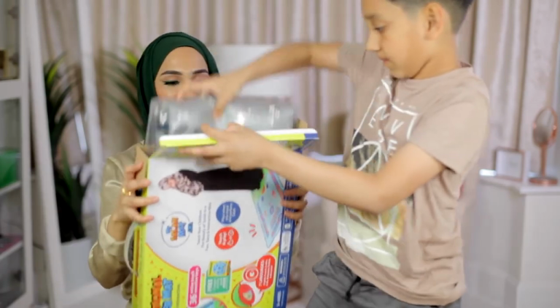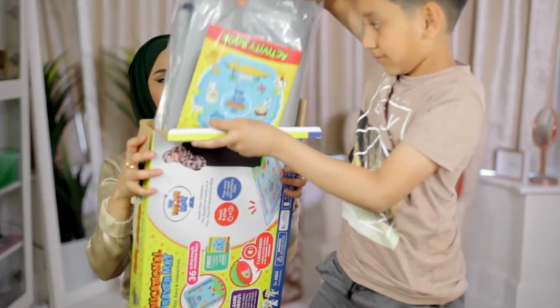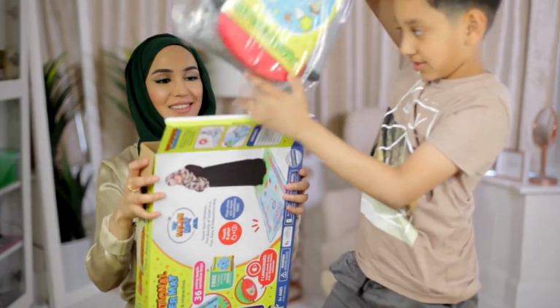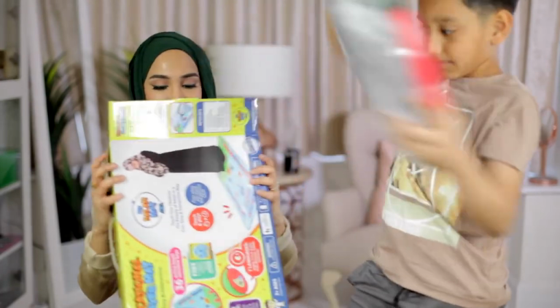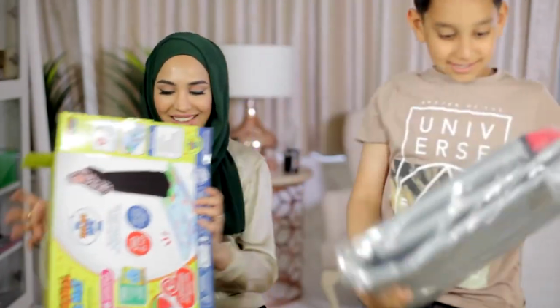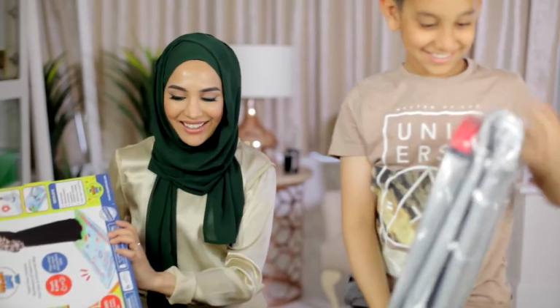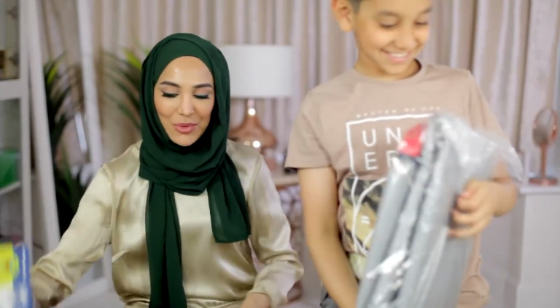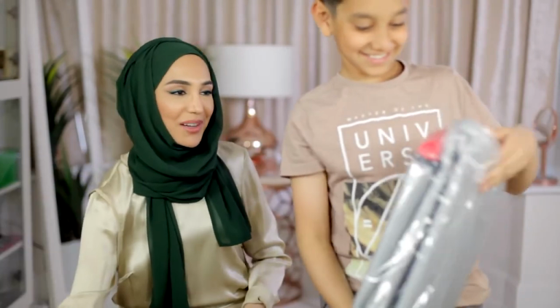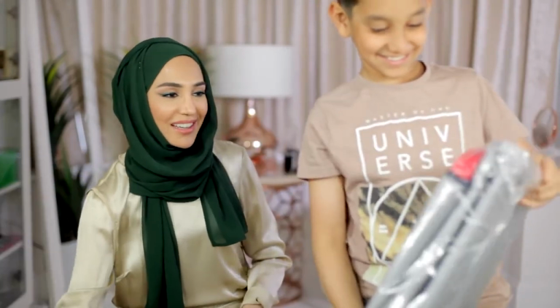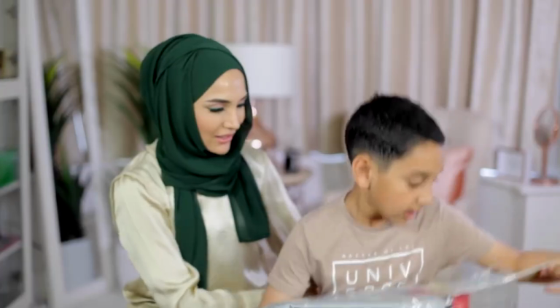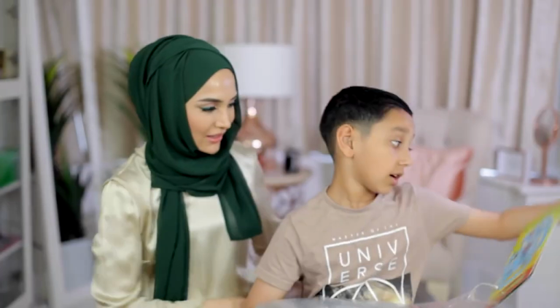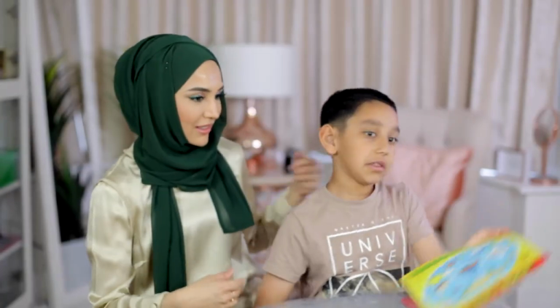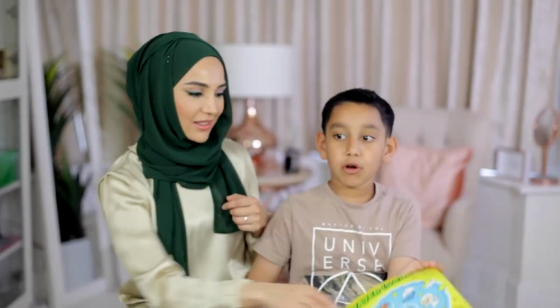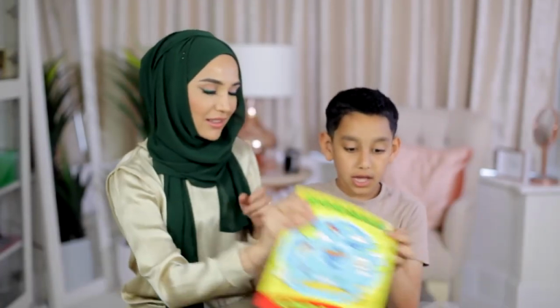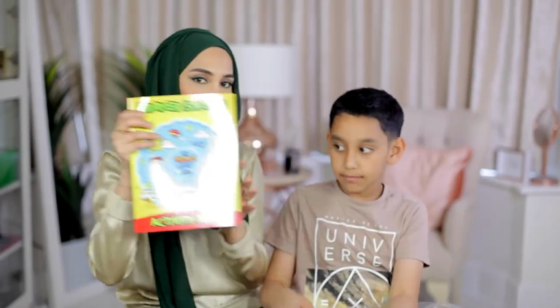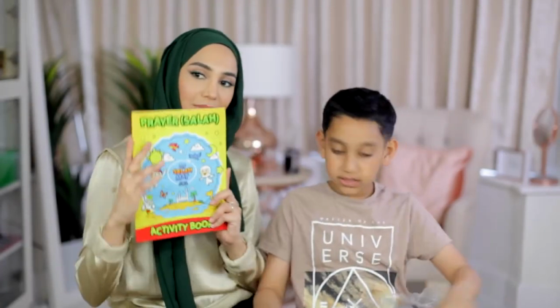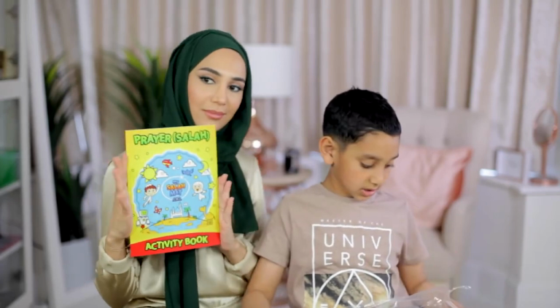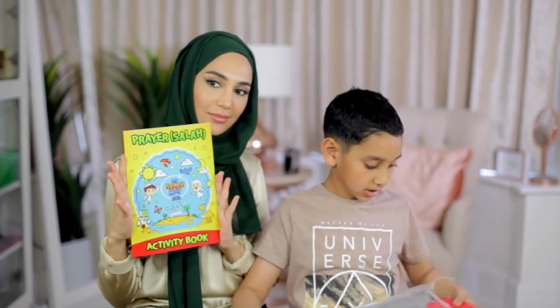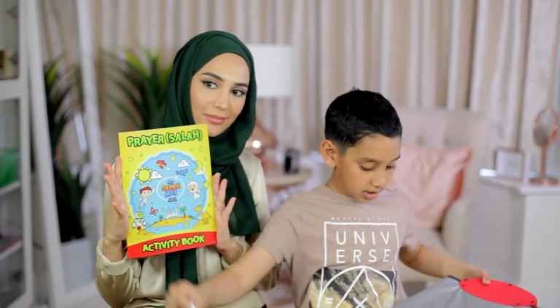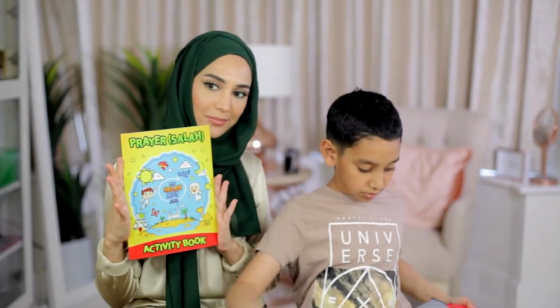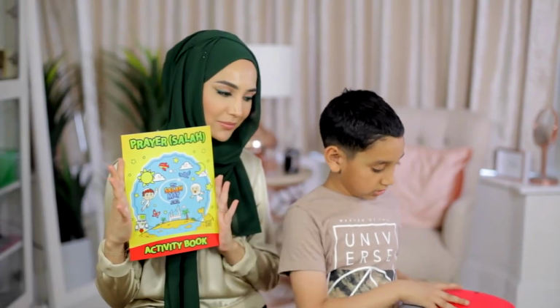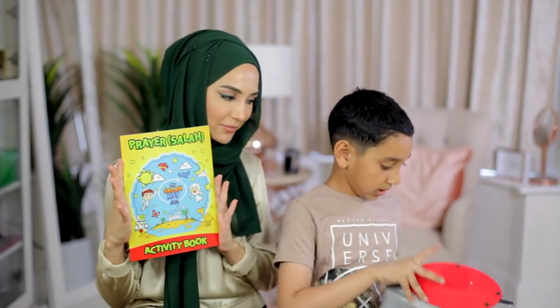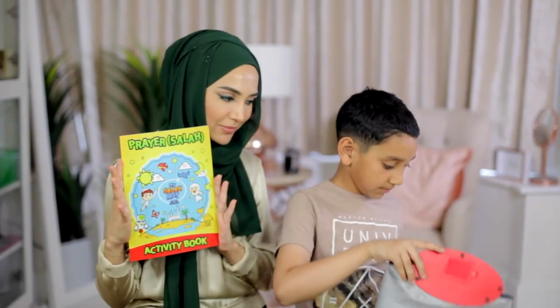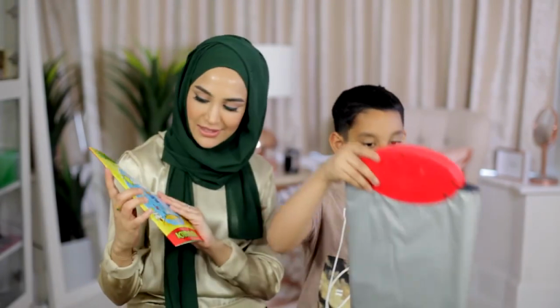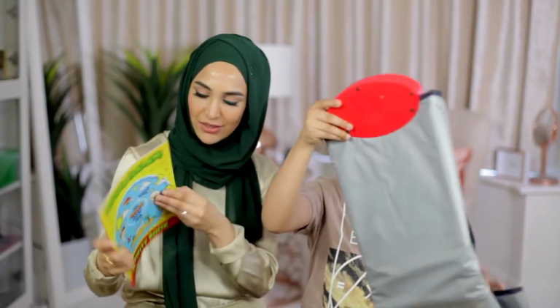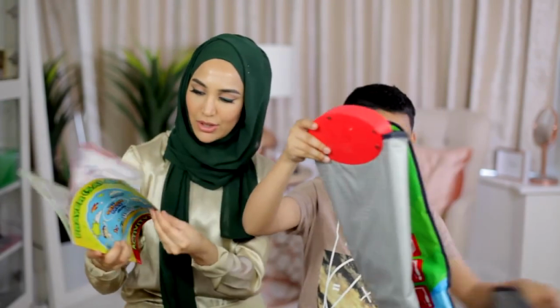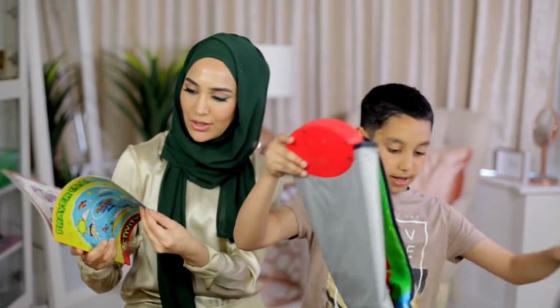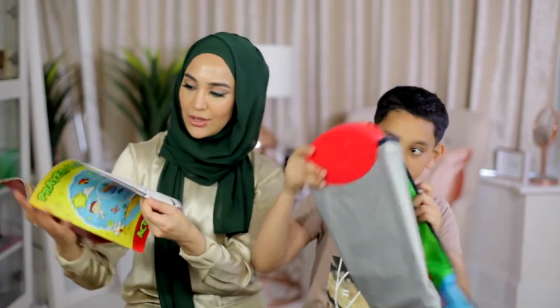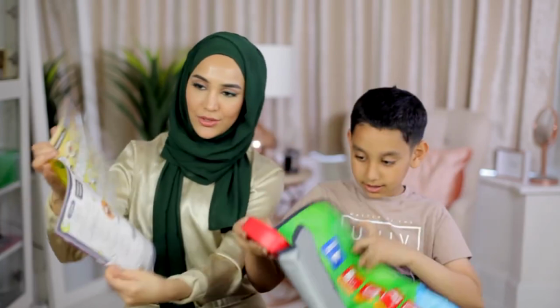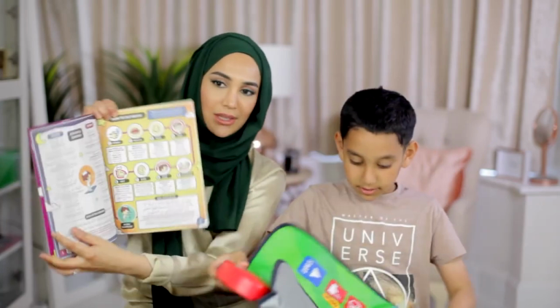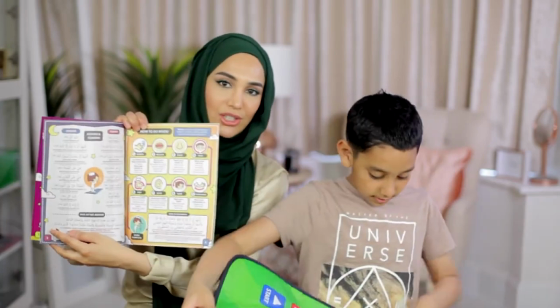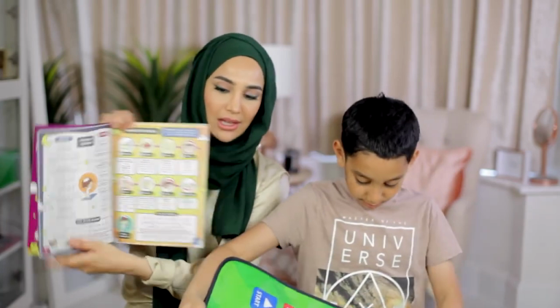This is mine, just to tell you. Why are you worried I'll take it? It comes with a prayer mat. This is the activity book, and there's instructions inside.